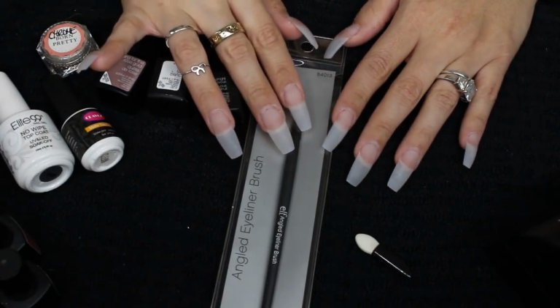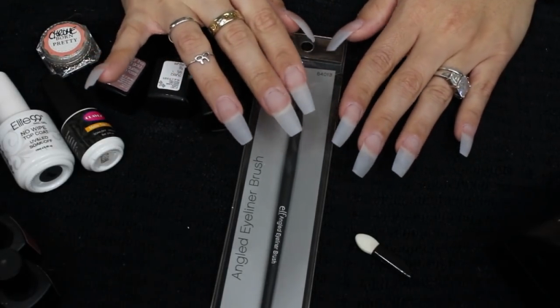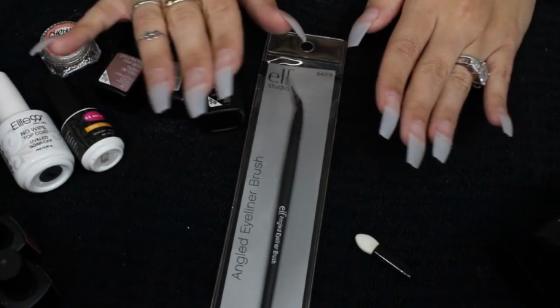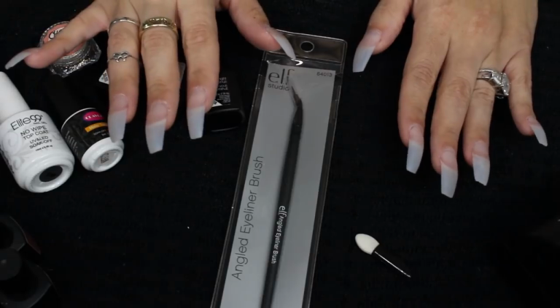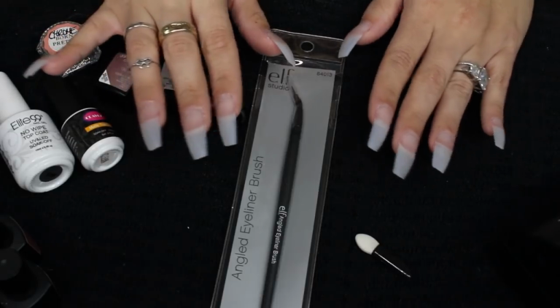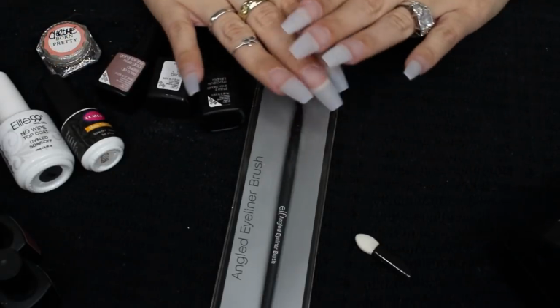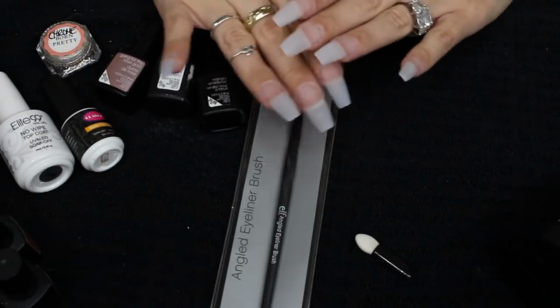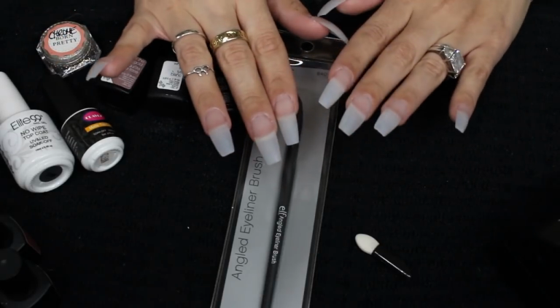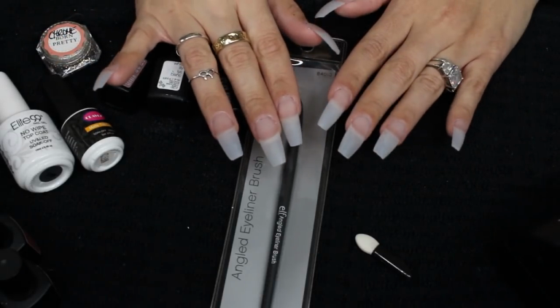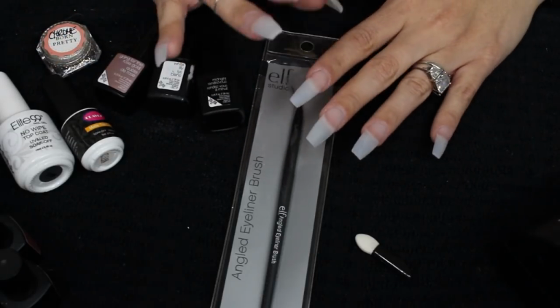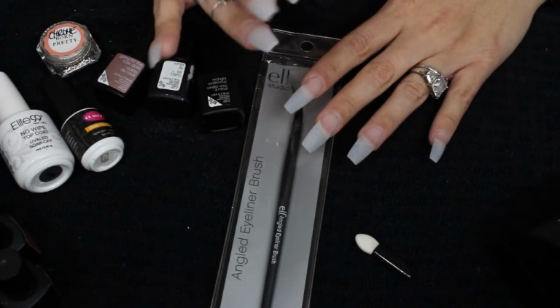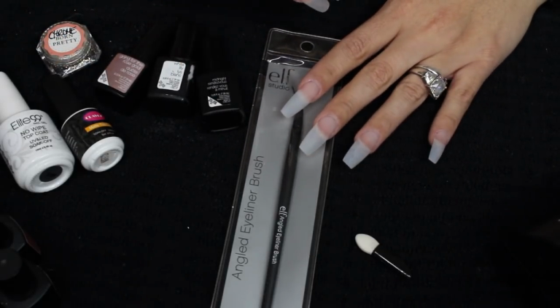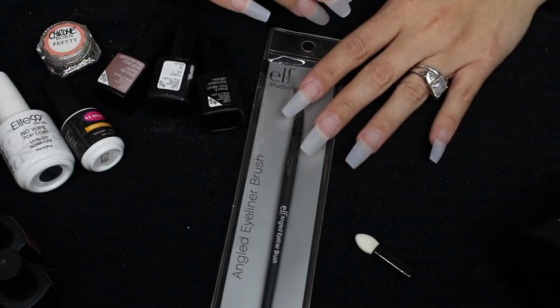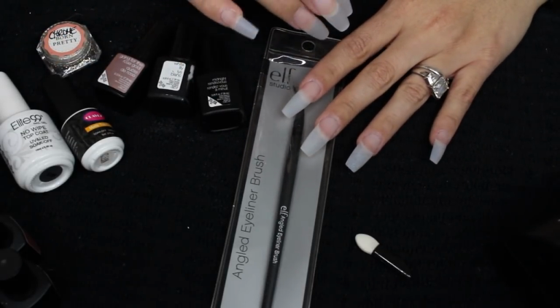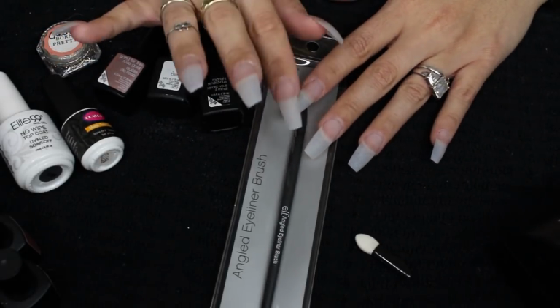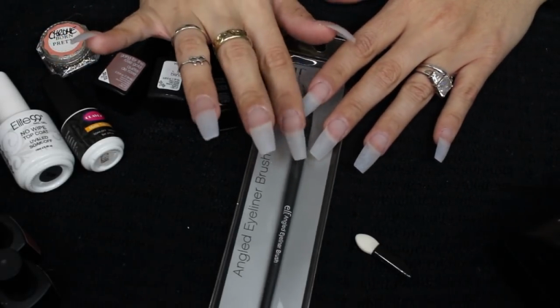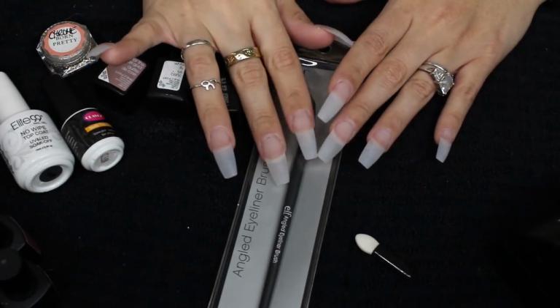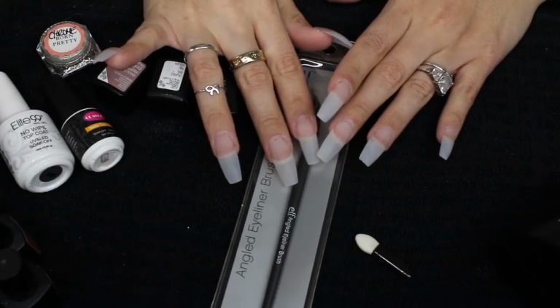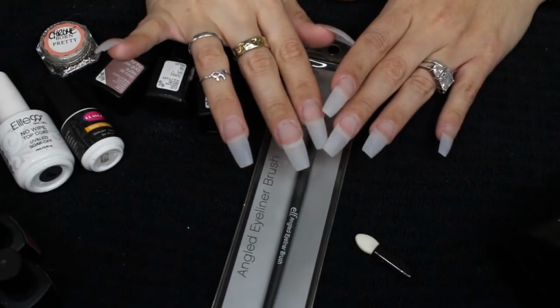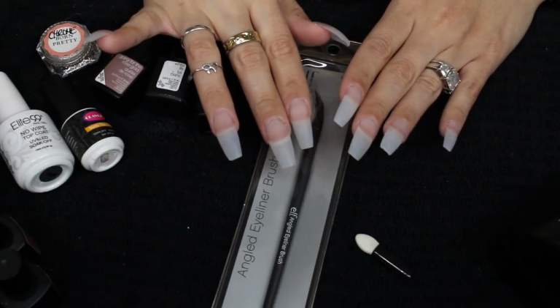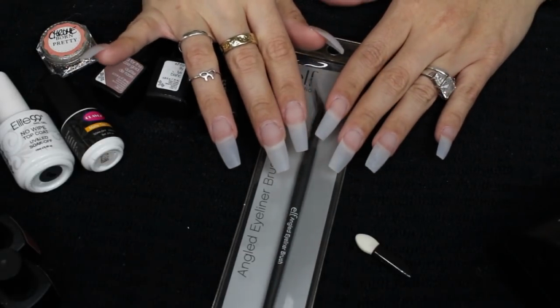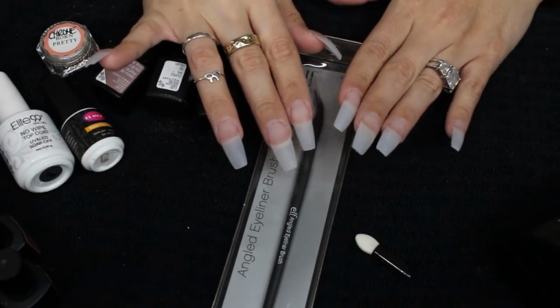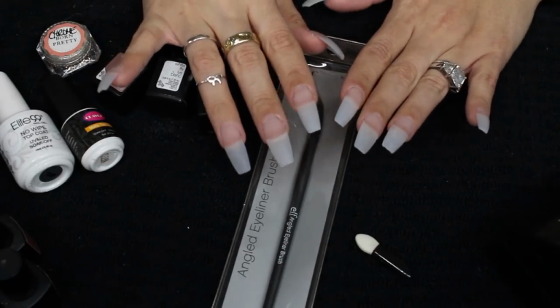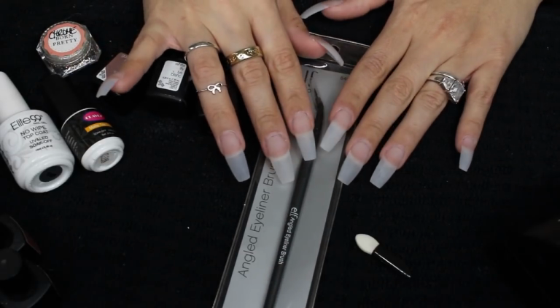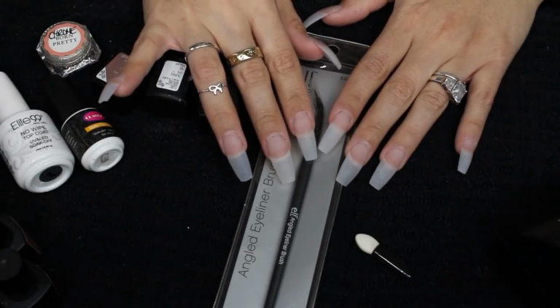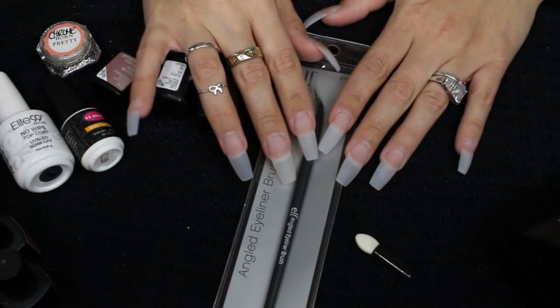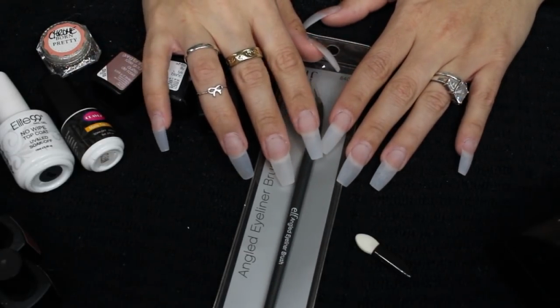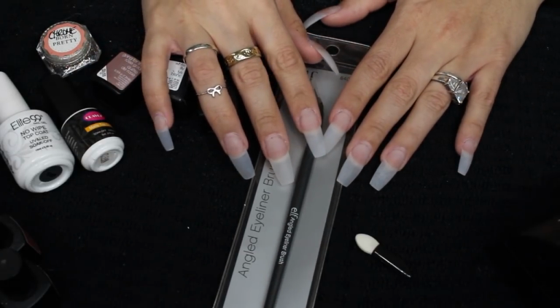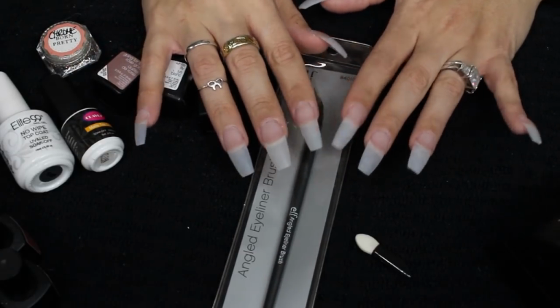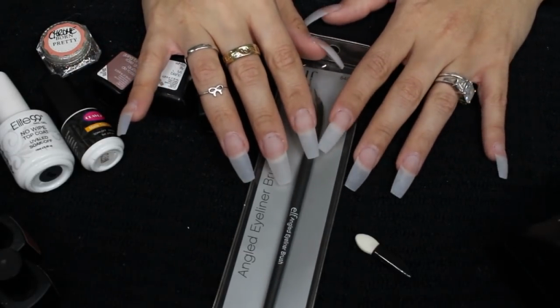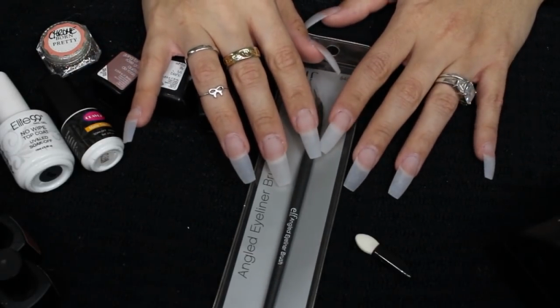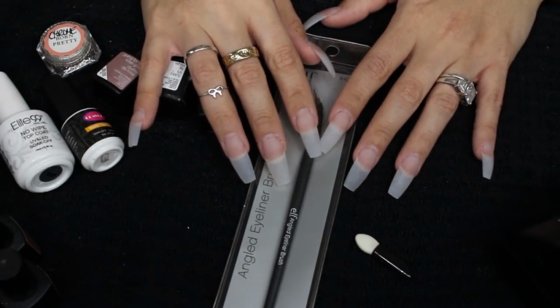But today I'm going to be trying something — you guys are going to be just as shocked as I am with the results, whether good, bad, or ugly. I'm going to be trying marbled nails, which I'm excited about.